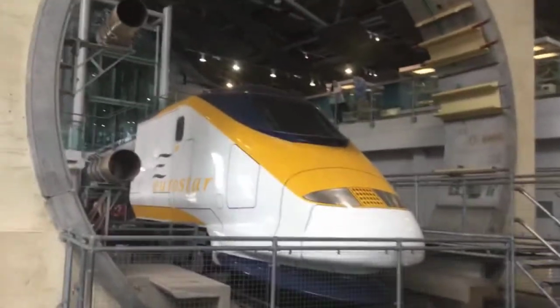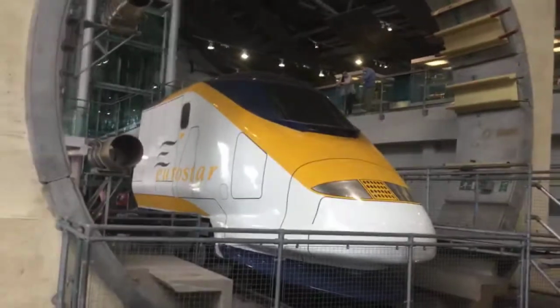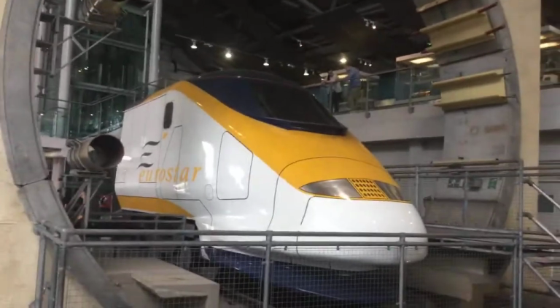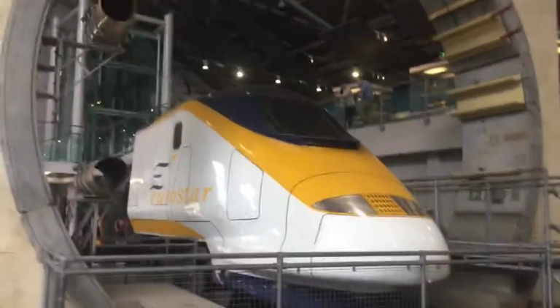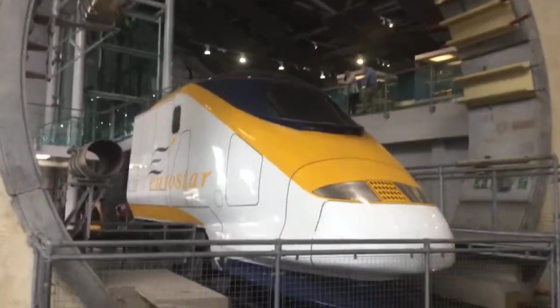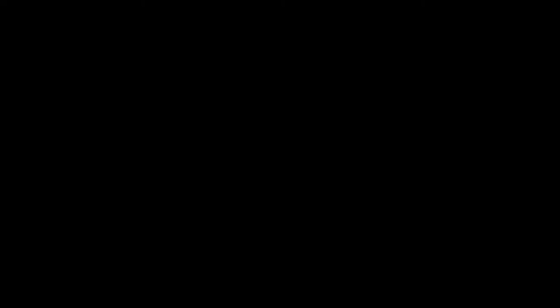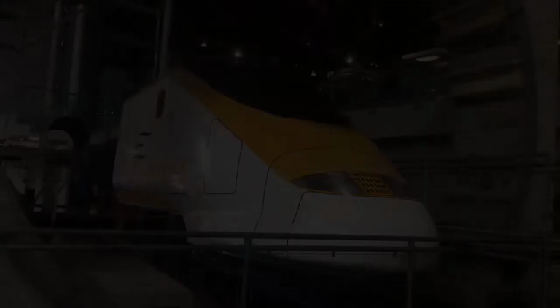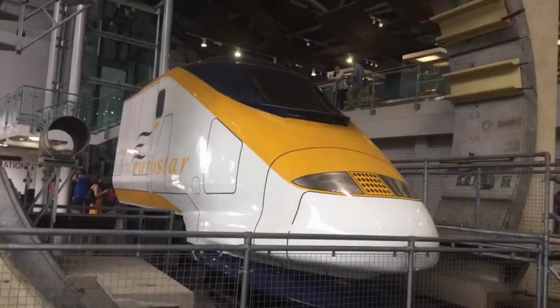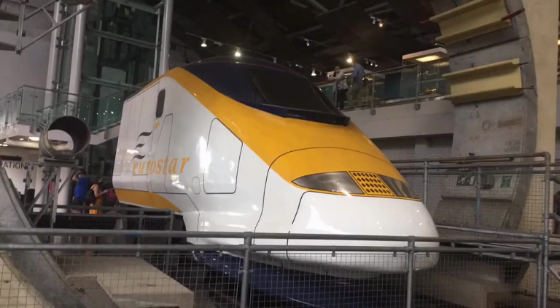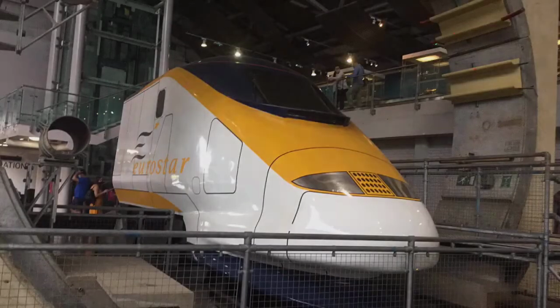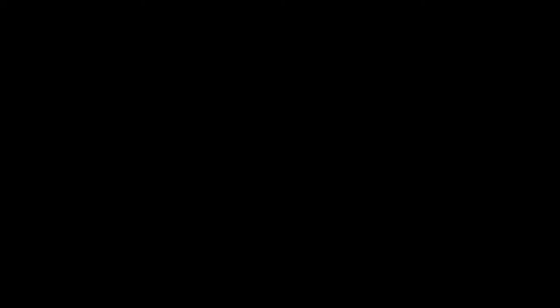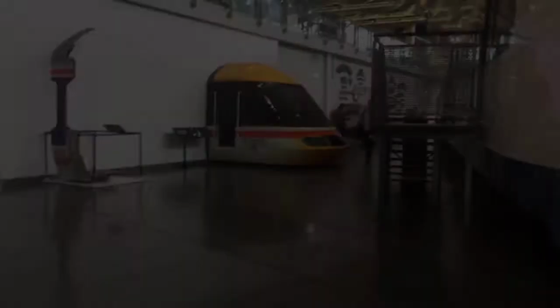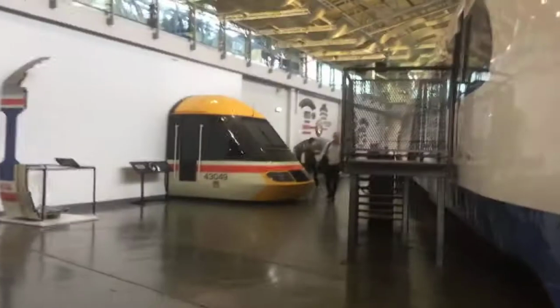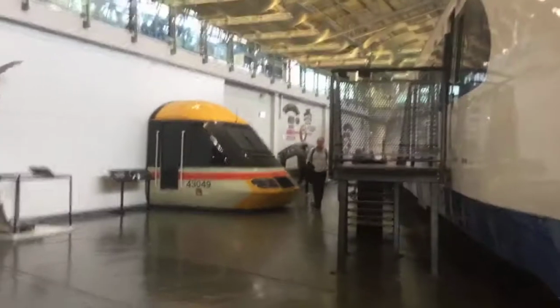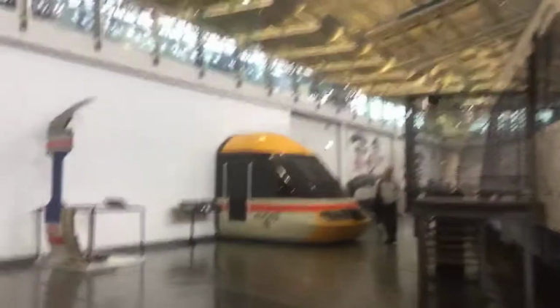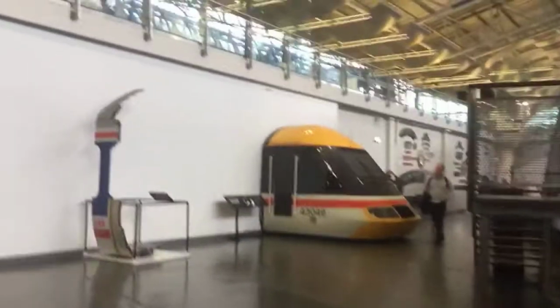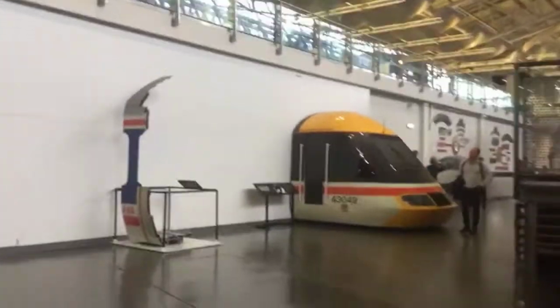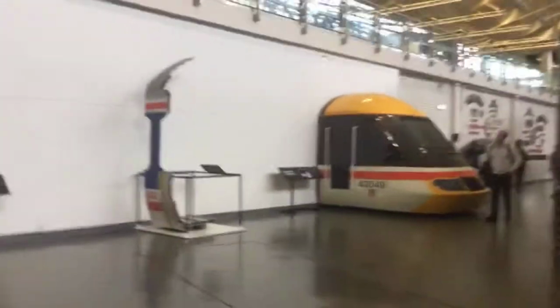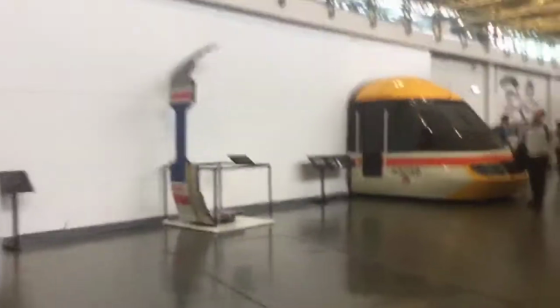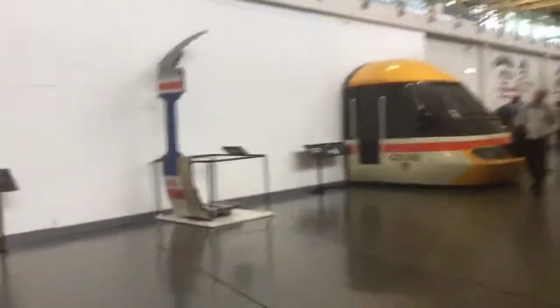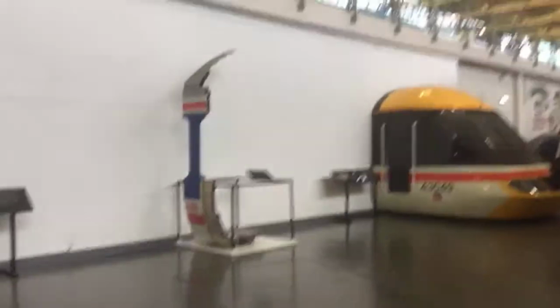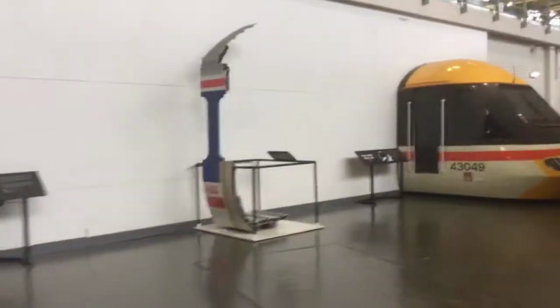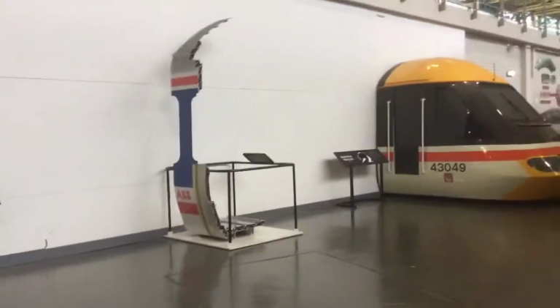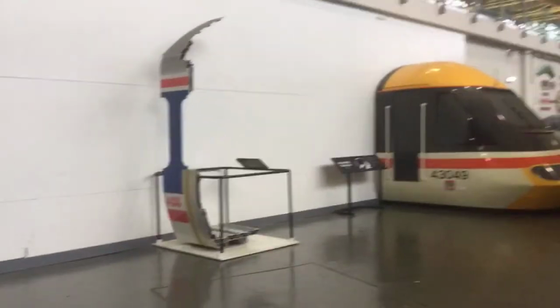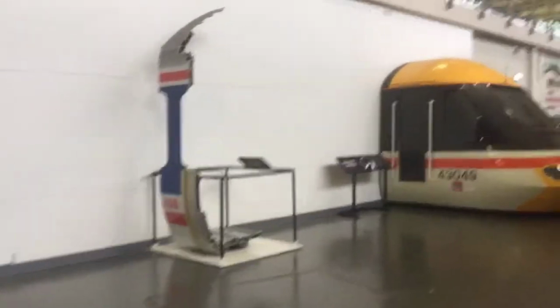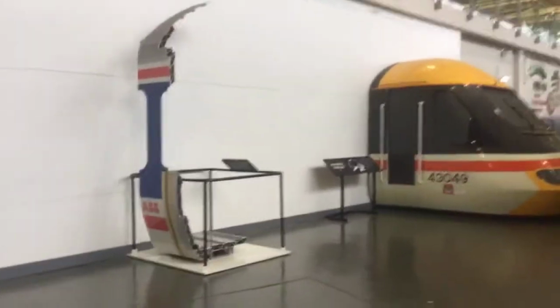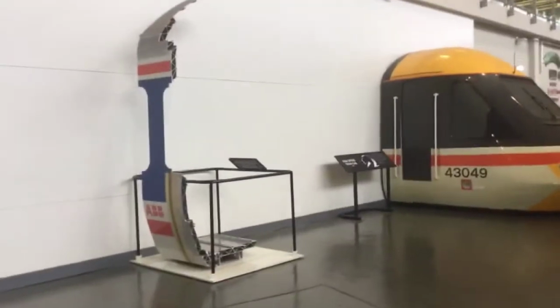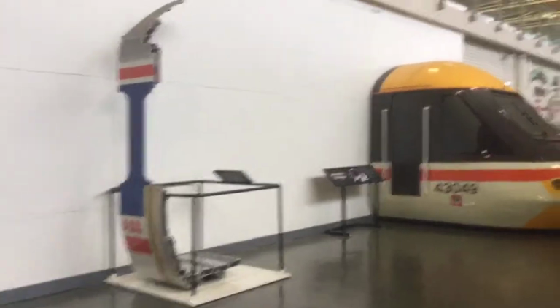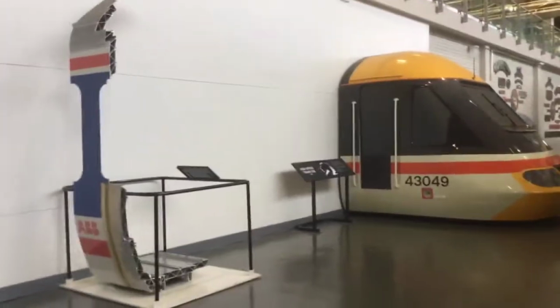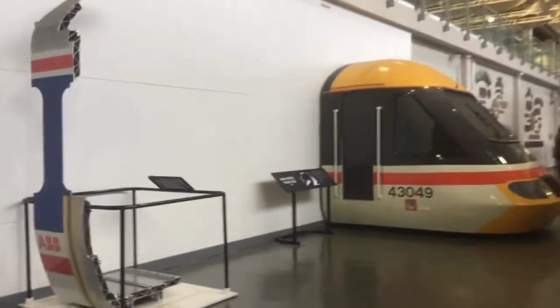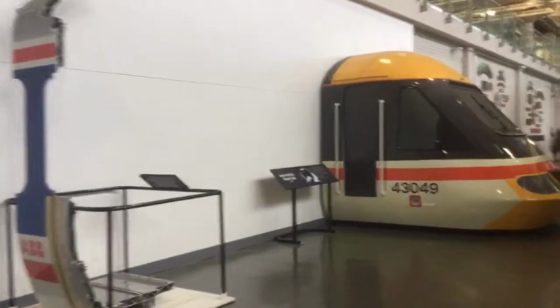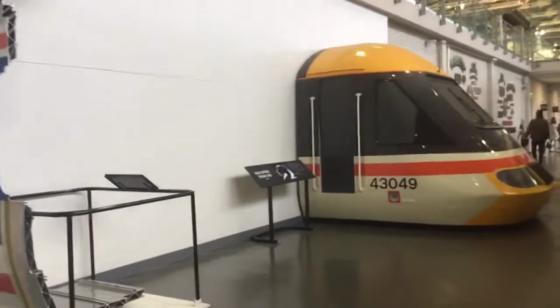So this is the bullet train from Japan, and I like the nose a little bit there — kind of looks like an aeroplane. And here's one of the Class 800 trains, probably displayed there recently. And we've got an intercity 125 HST train parked up over there, and you can see the nose a little bit.